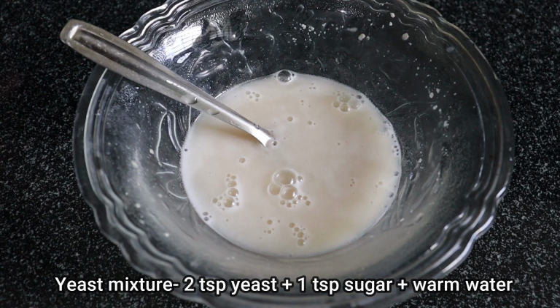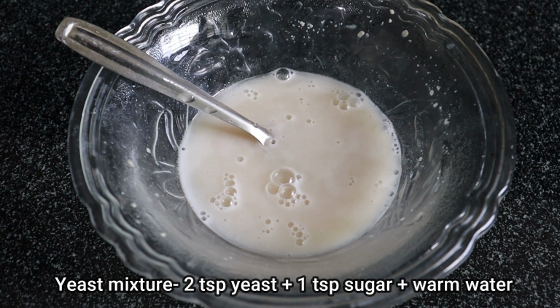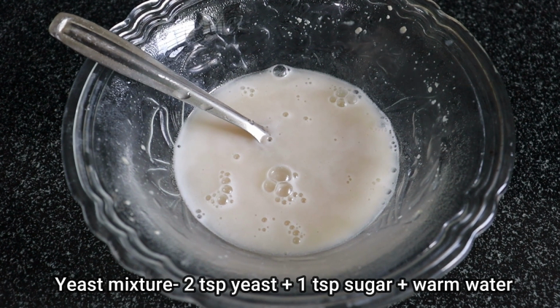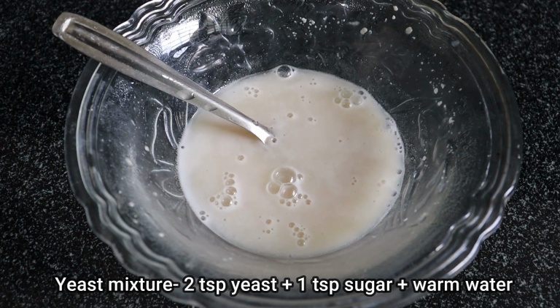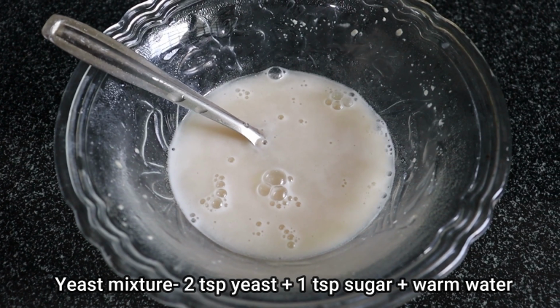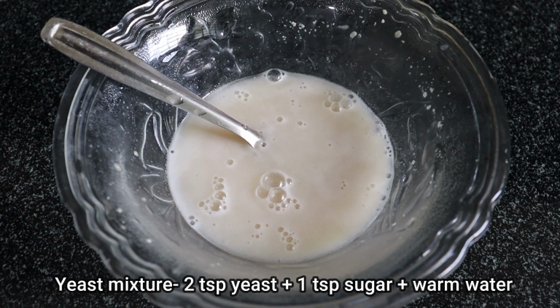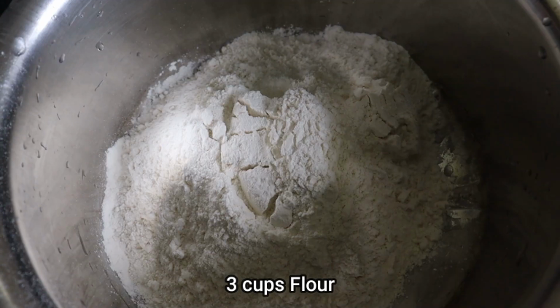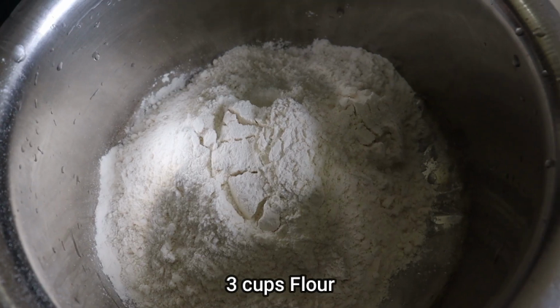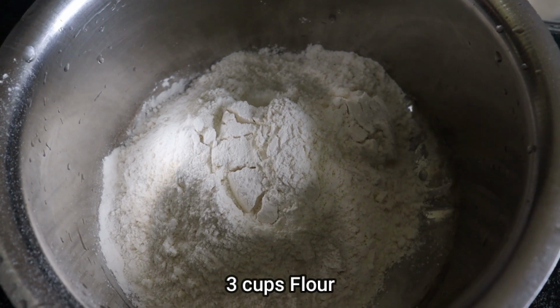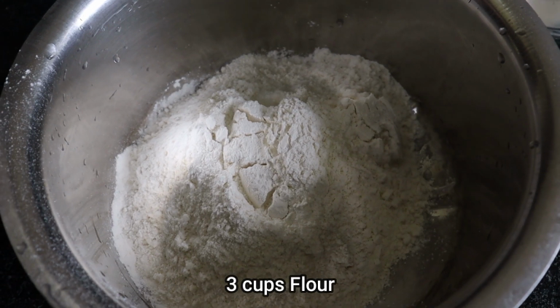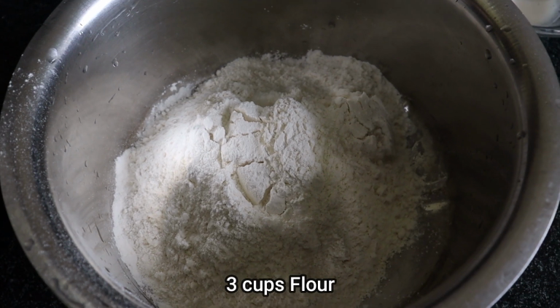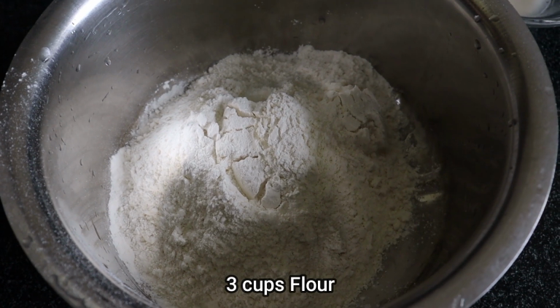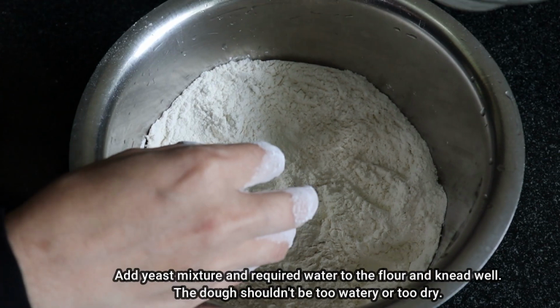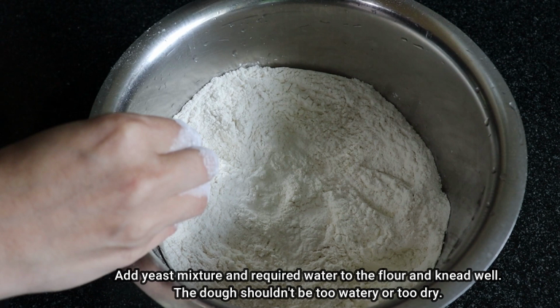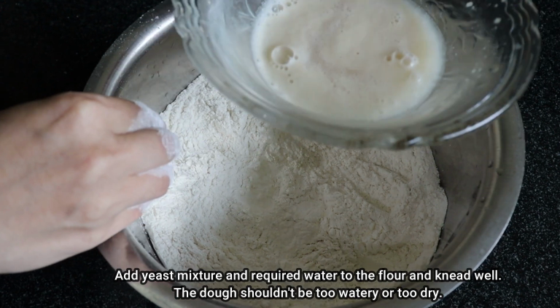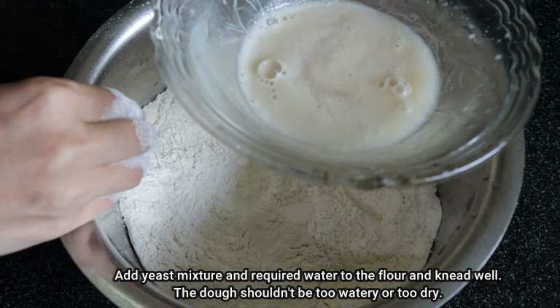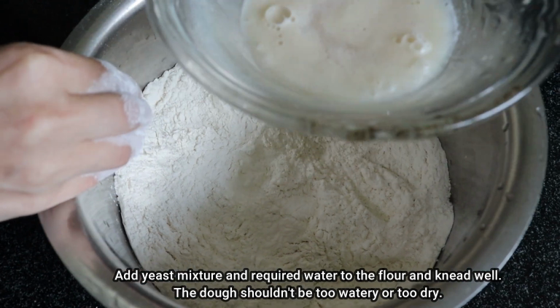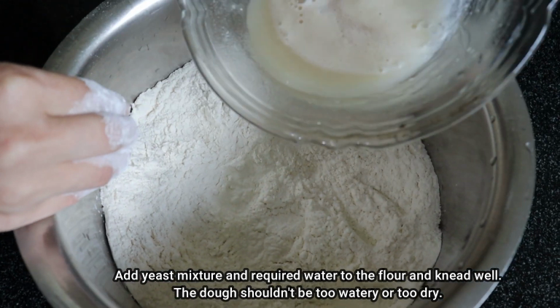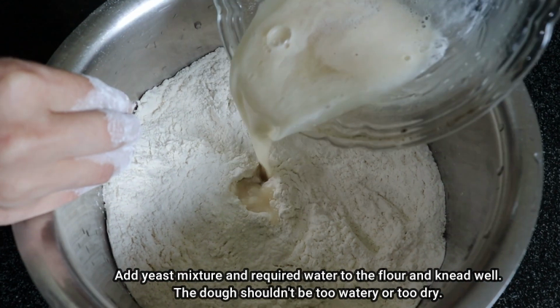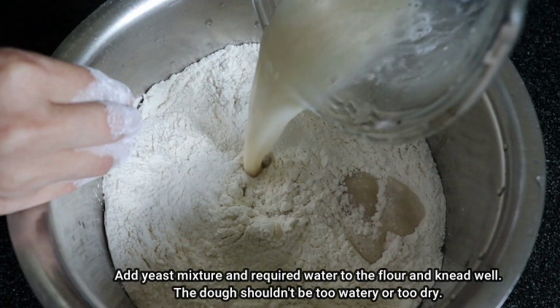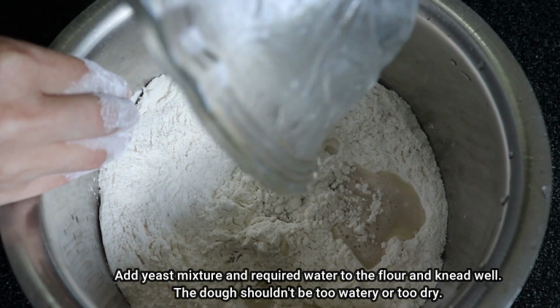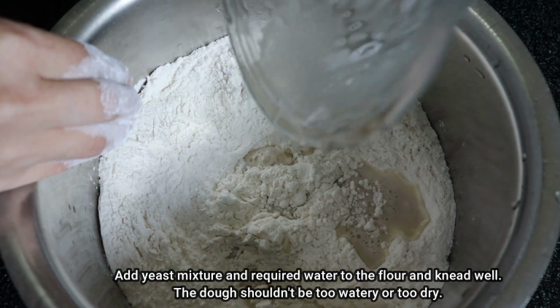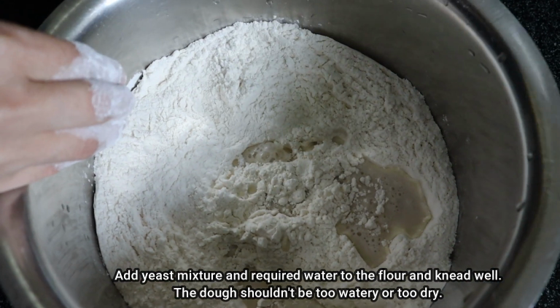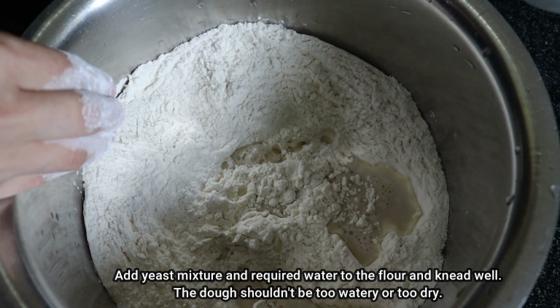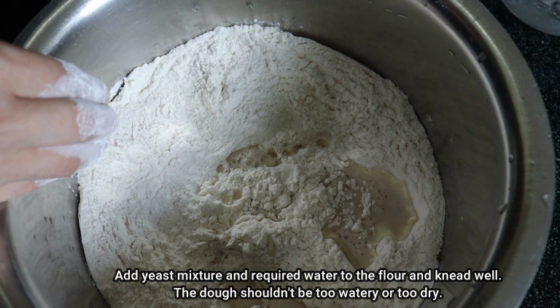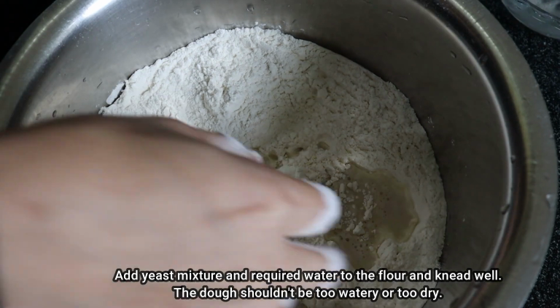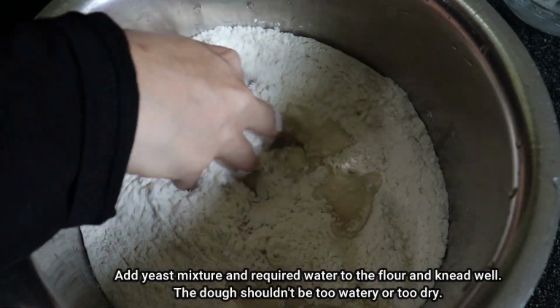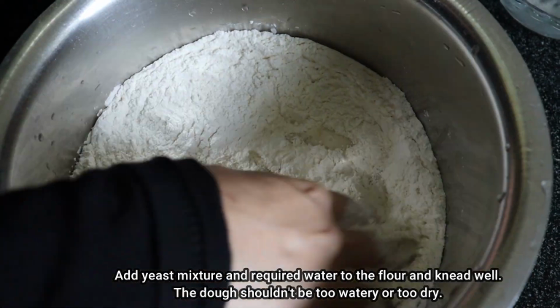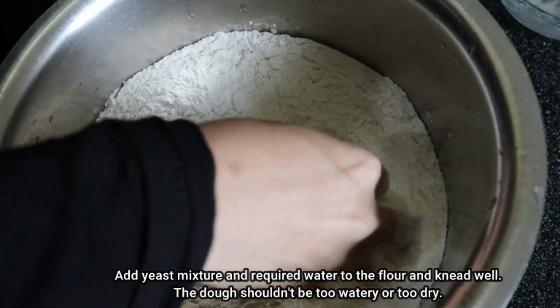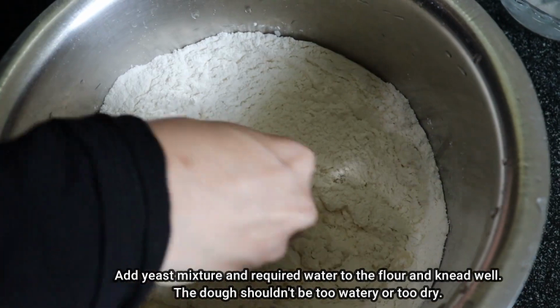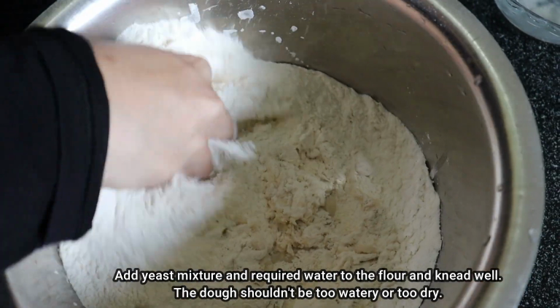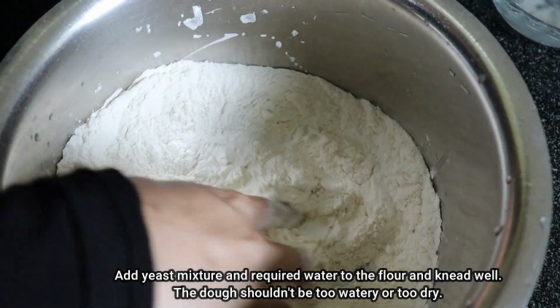Let's activate the yeast. Add 2 teaspoons of yeast and 1 teaspoon of sari. Add 1 teaspoon of lime. Add the yeast mixture in the bowl.